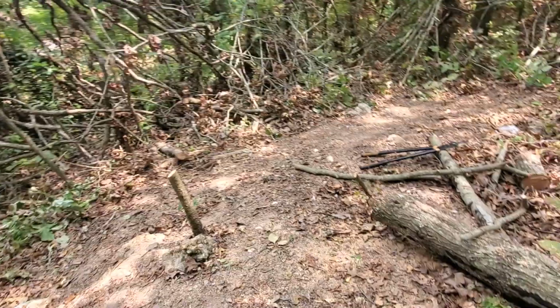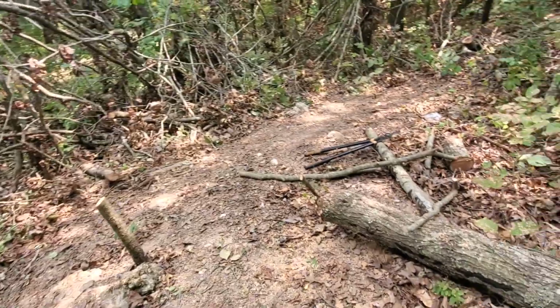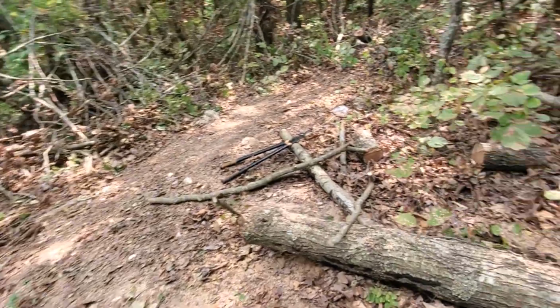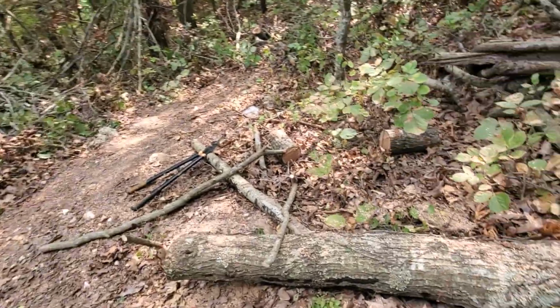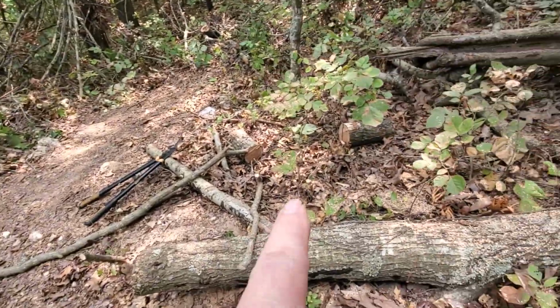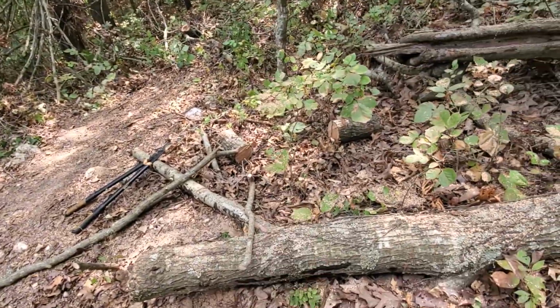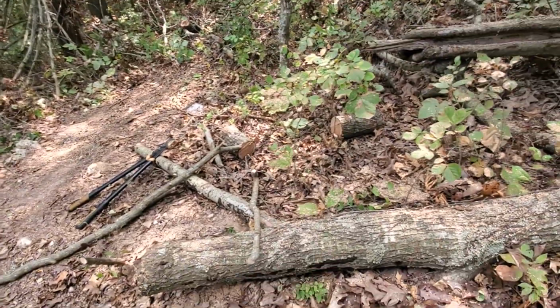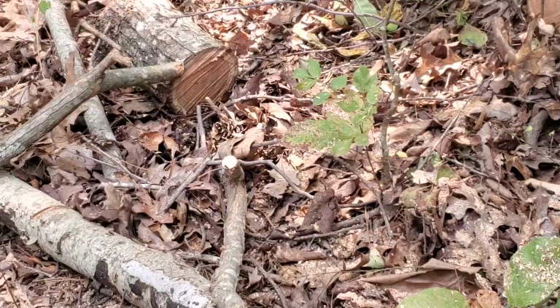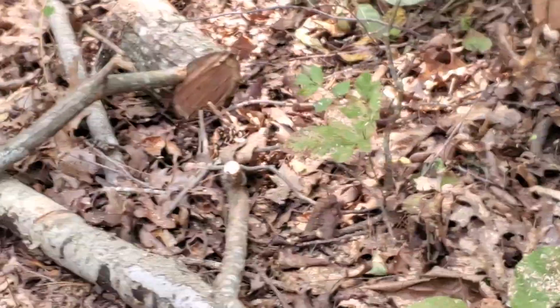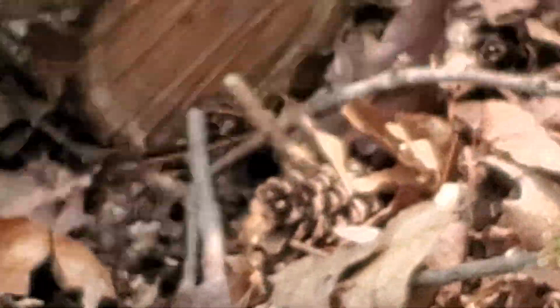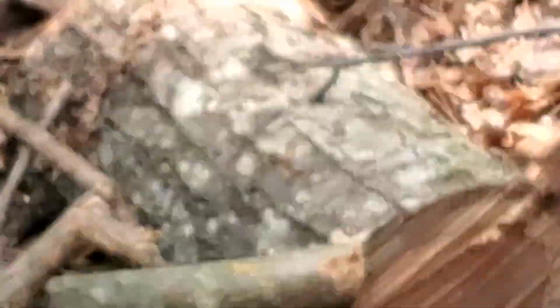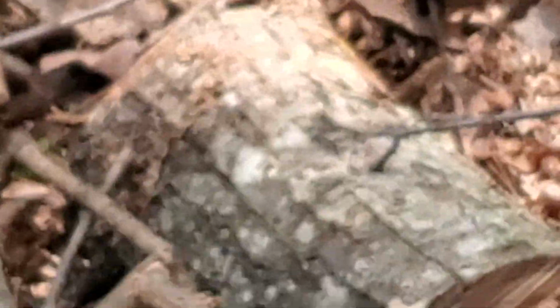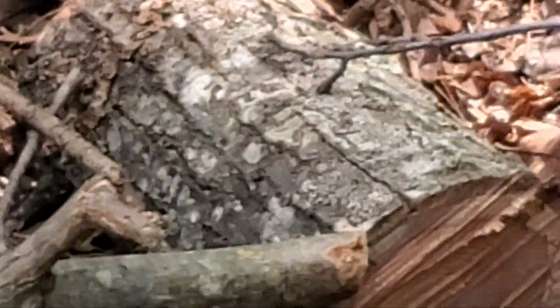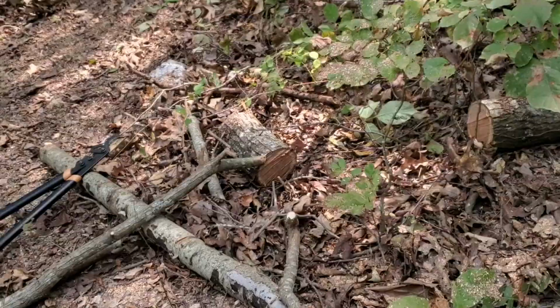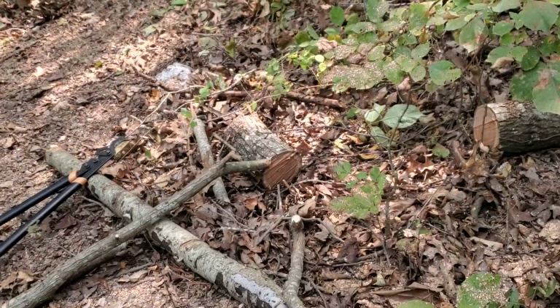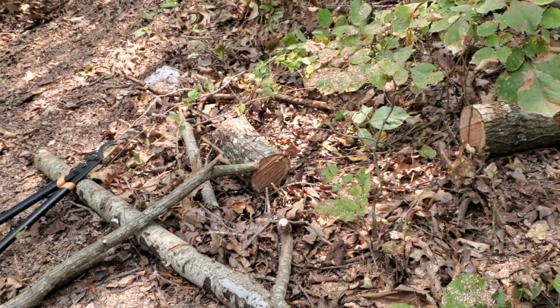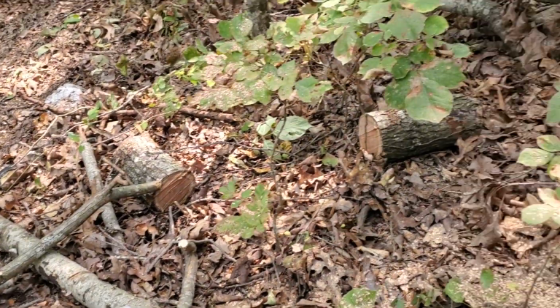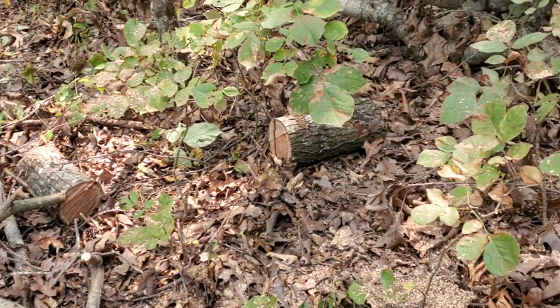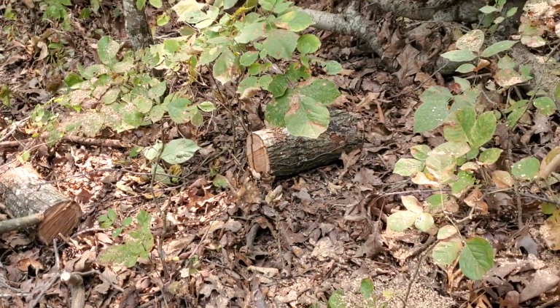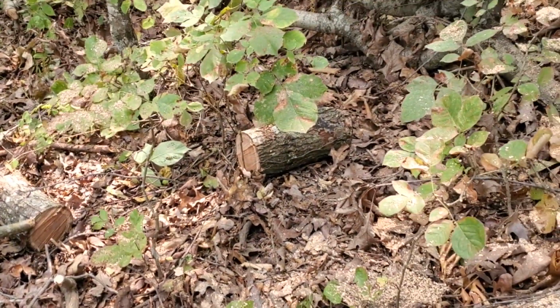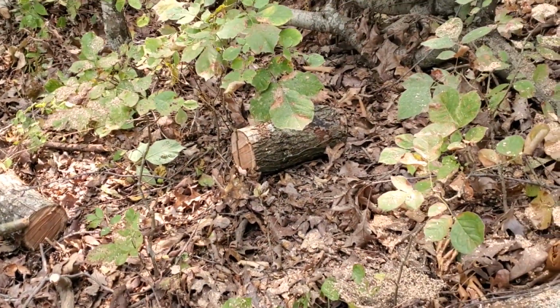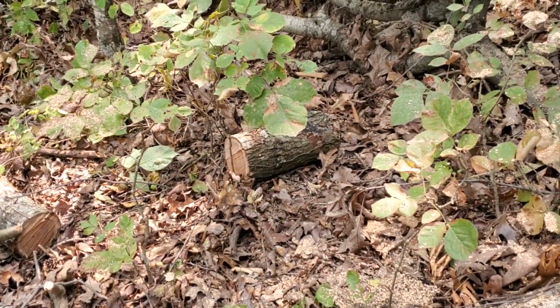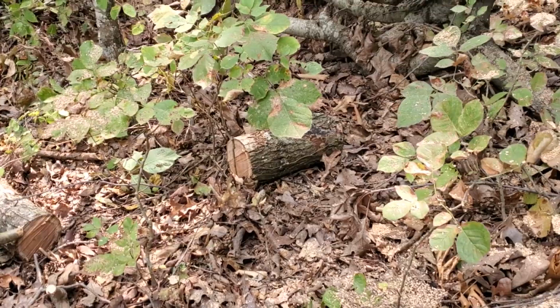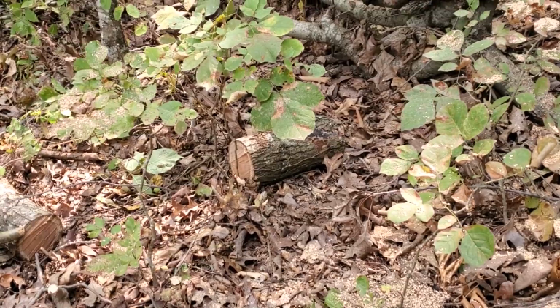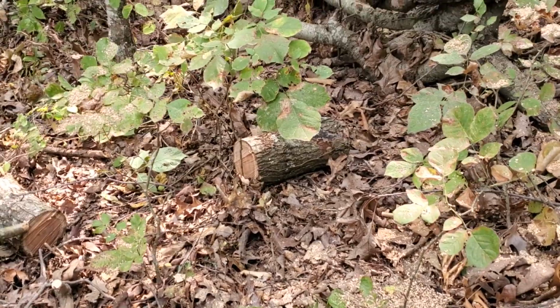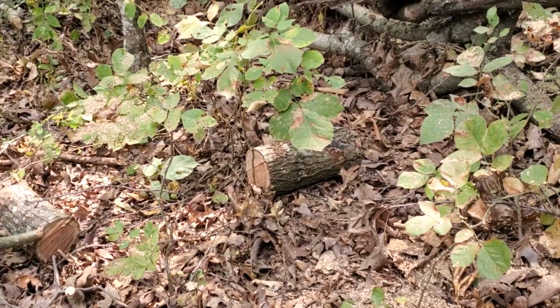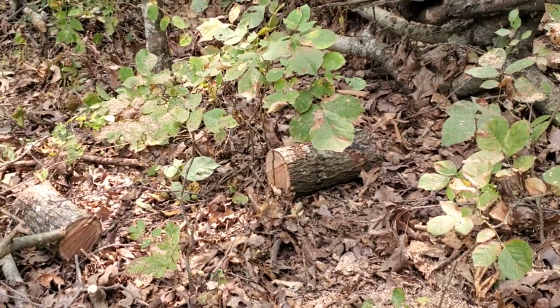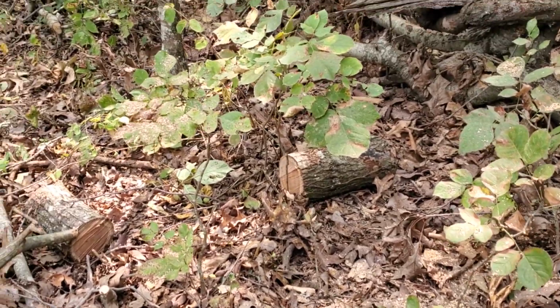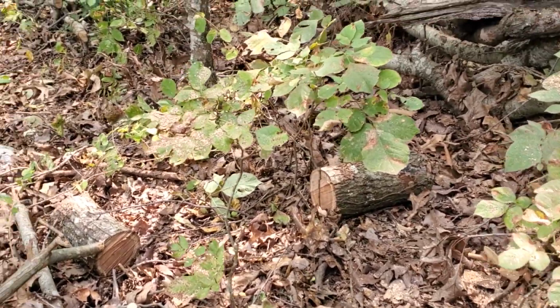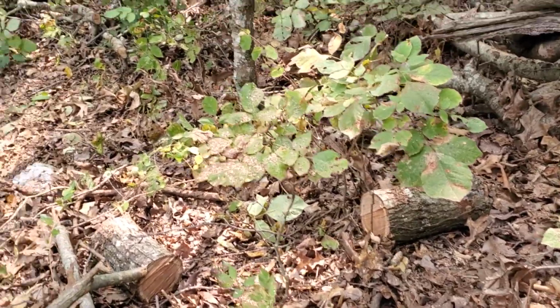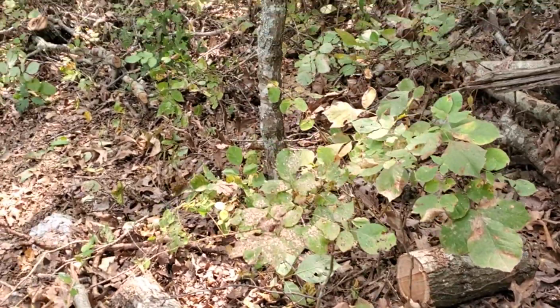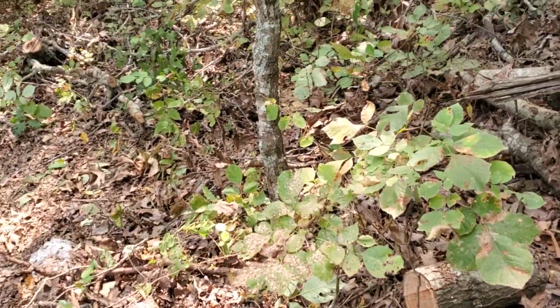I've still got some logs in here — like that one — there's another one up there, there's several up here that I've not moved over to the stack yet. But I think I'm done with this tree.